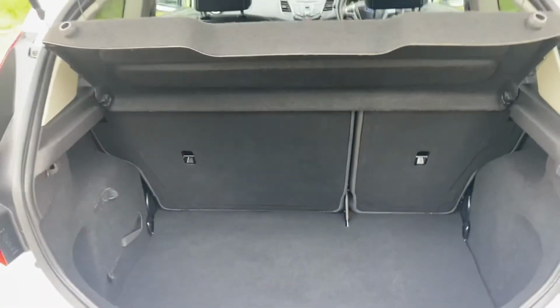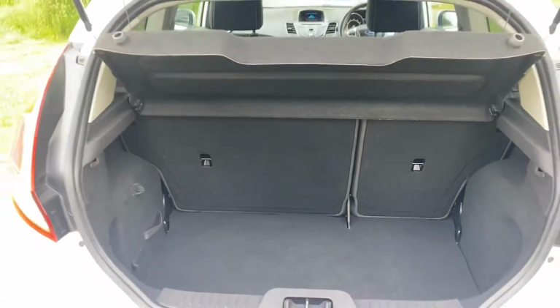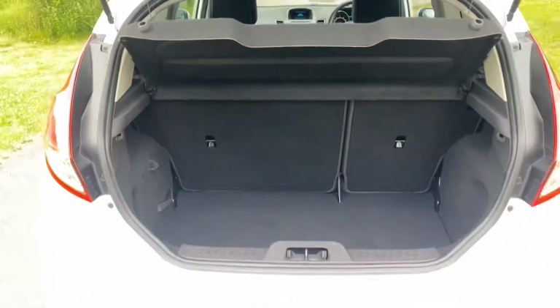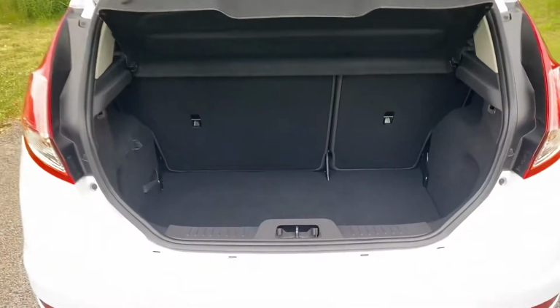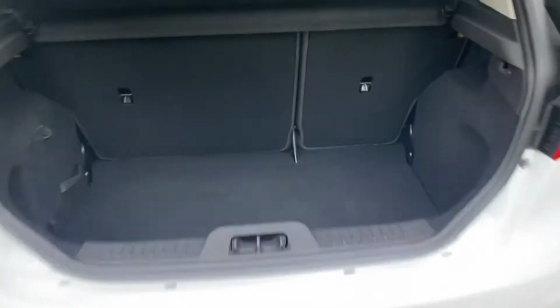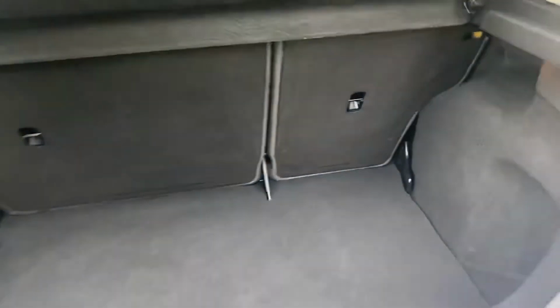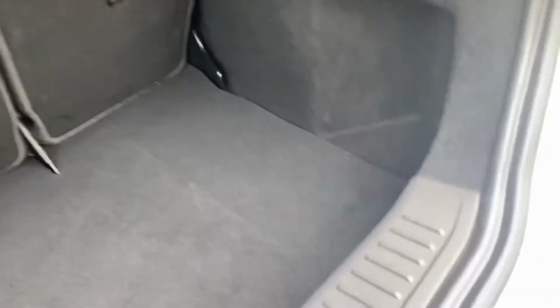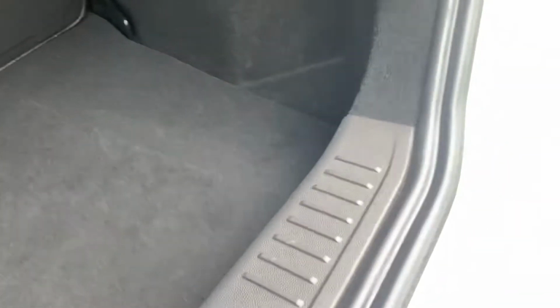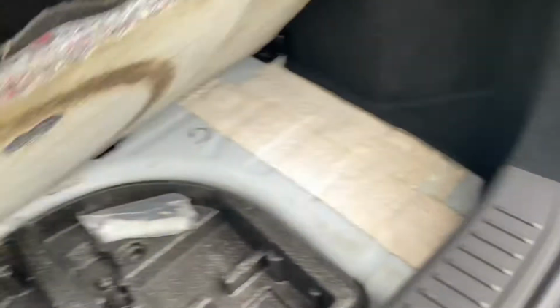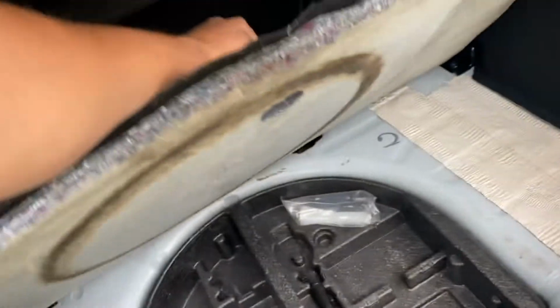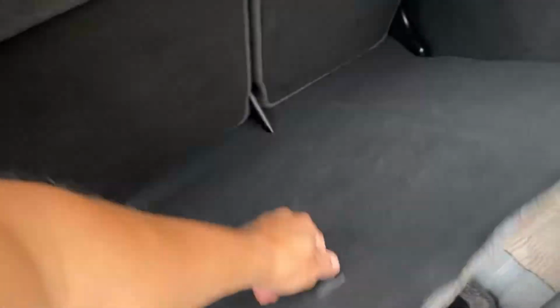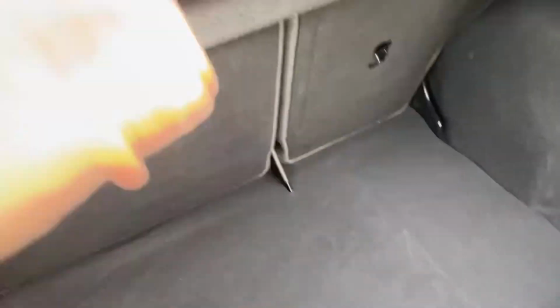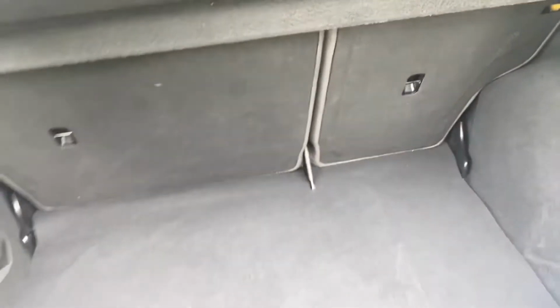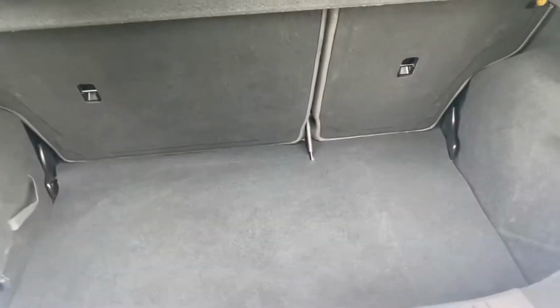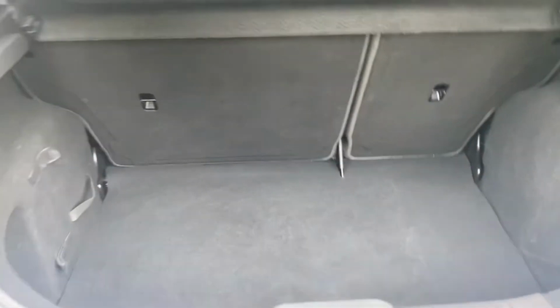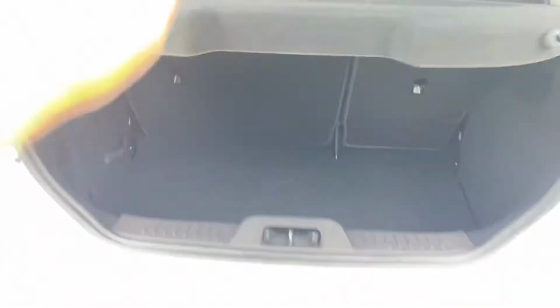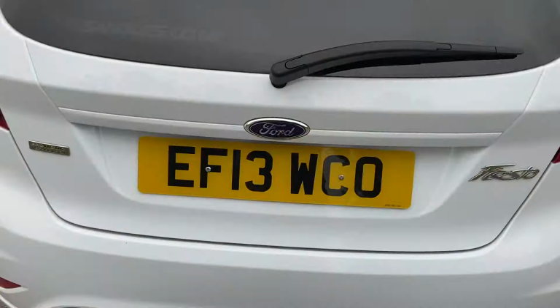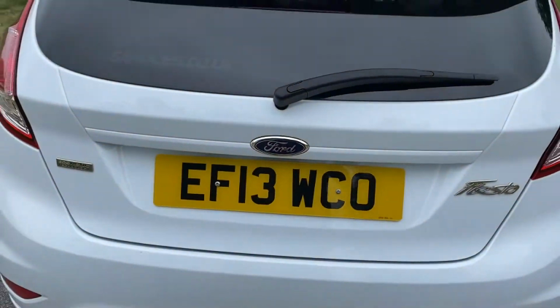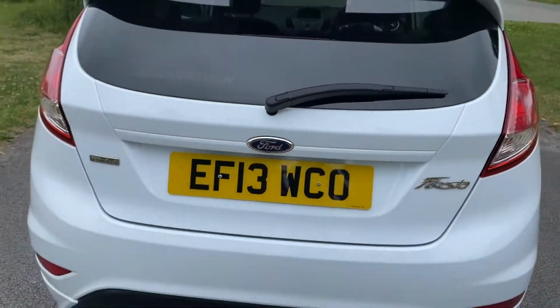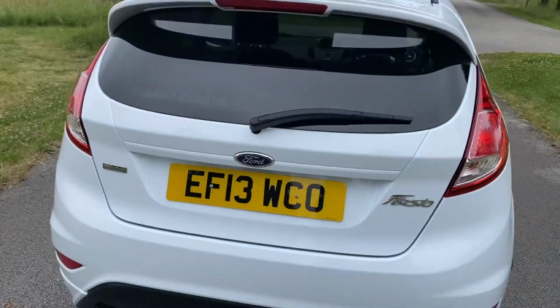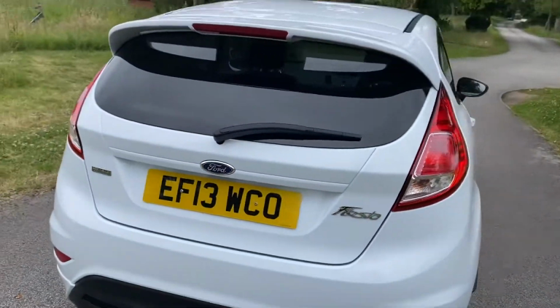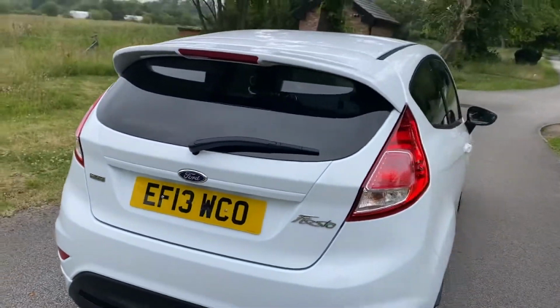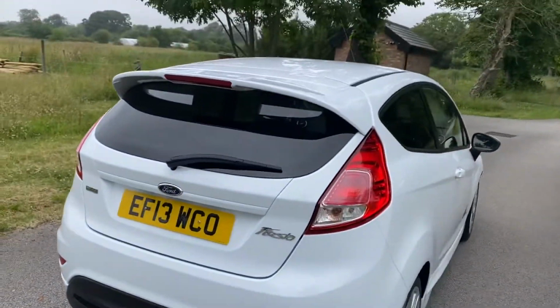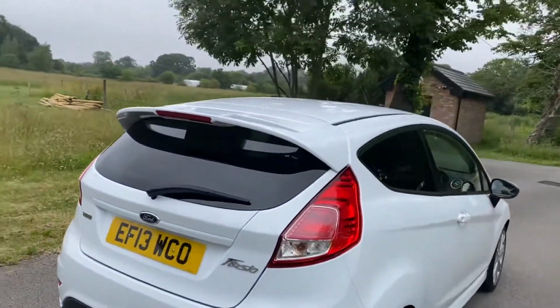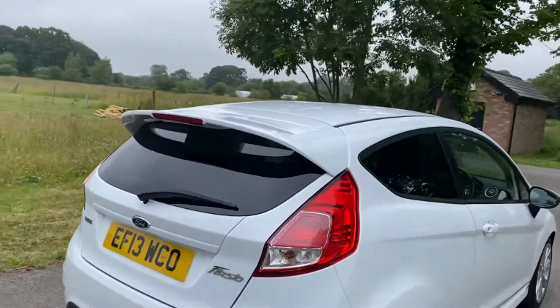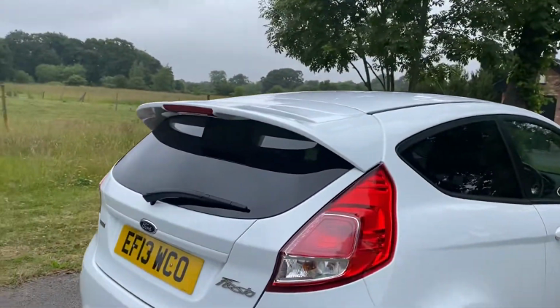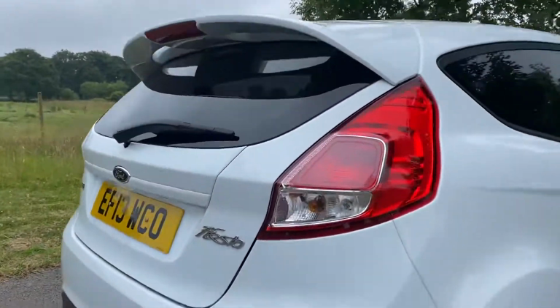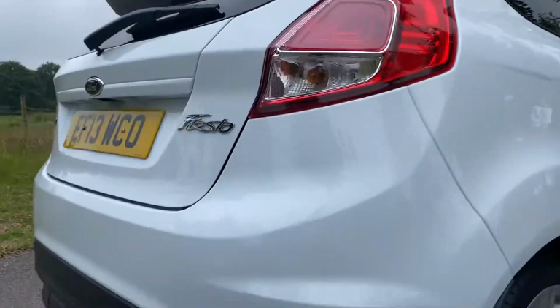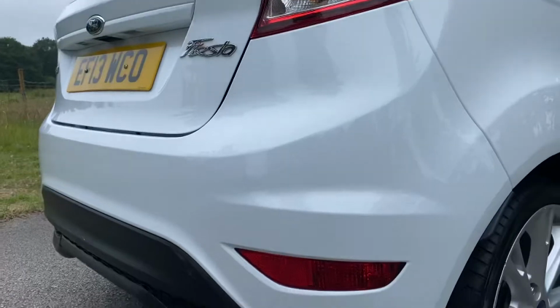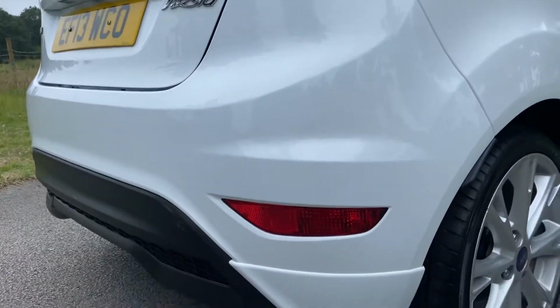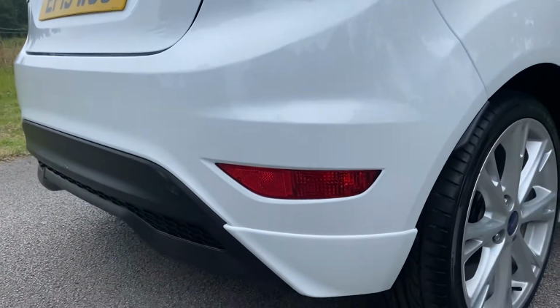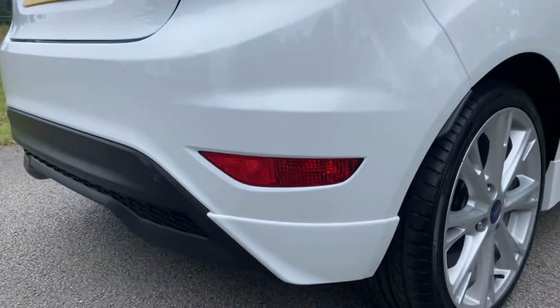Parcel shelves are present. The inflation kit we store outside of the vehicles because they get stolen unfortunately. The vehicle has just been serviced and mechanically inspected.